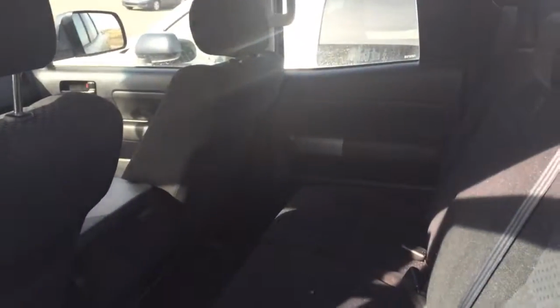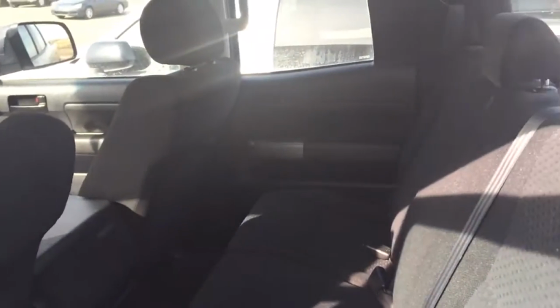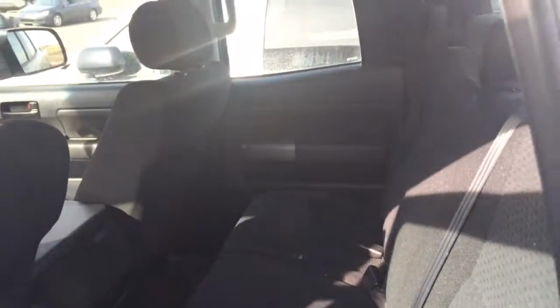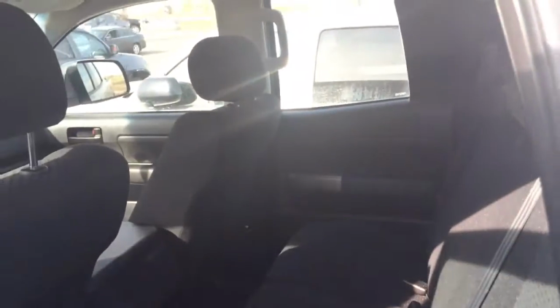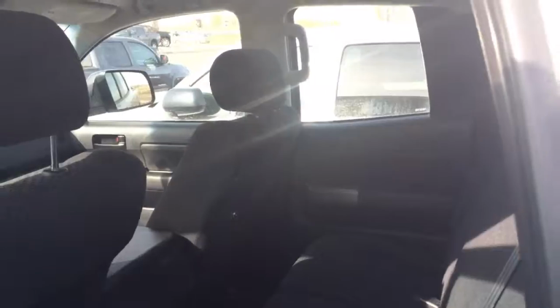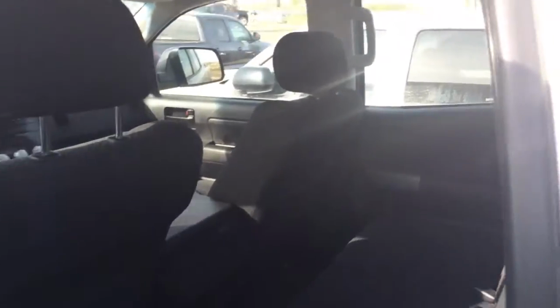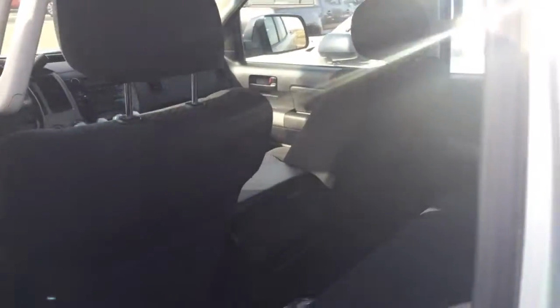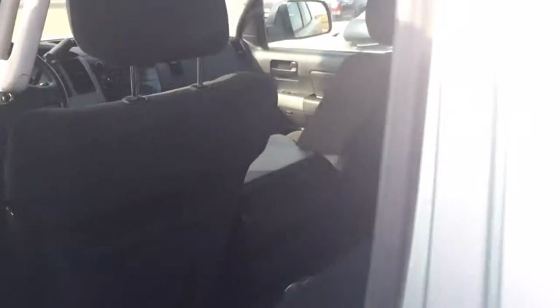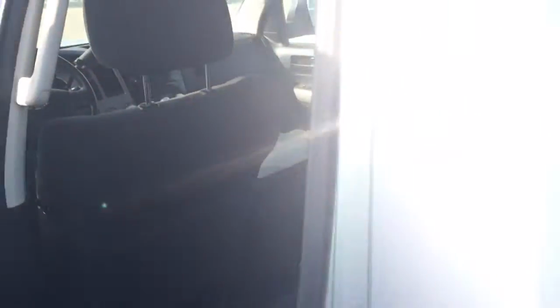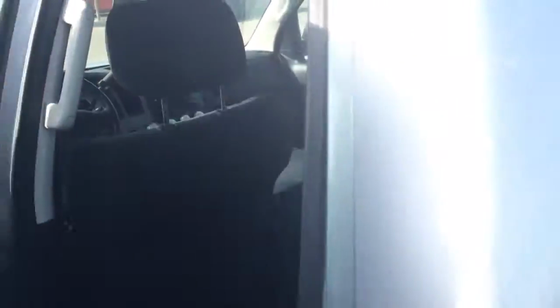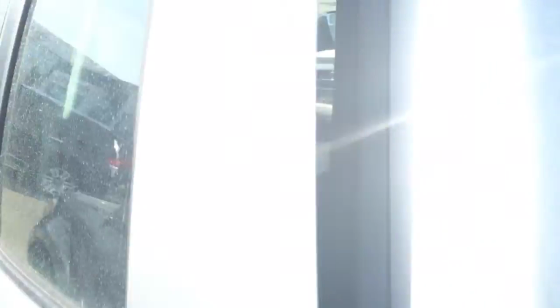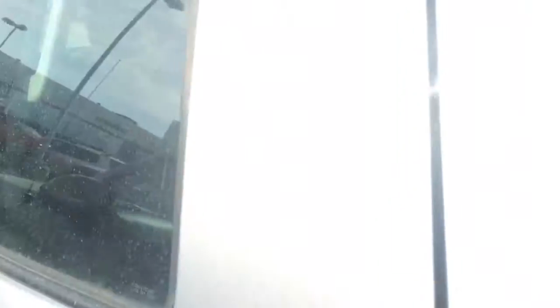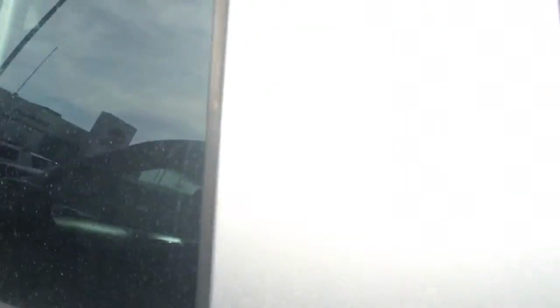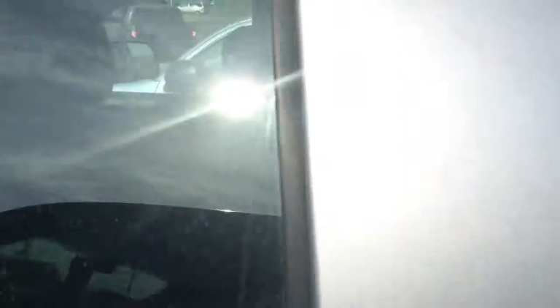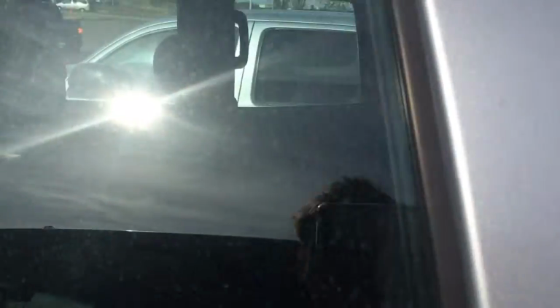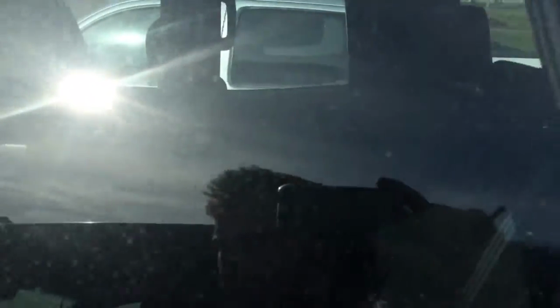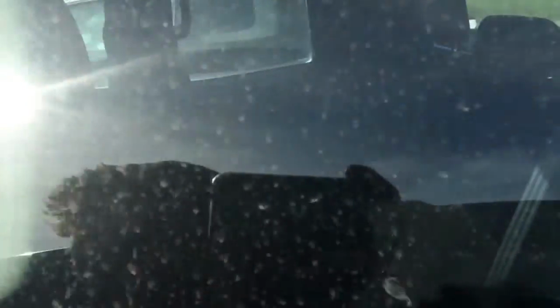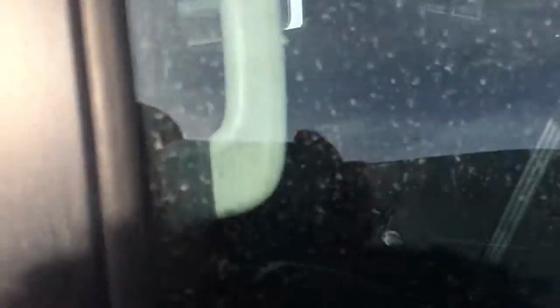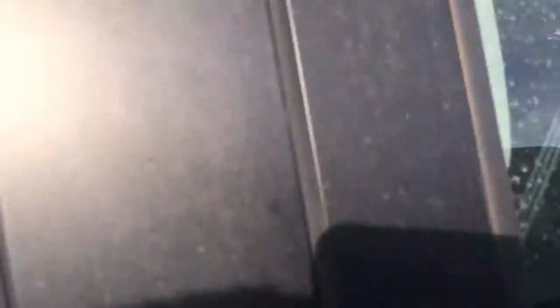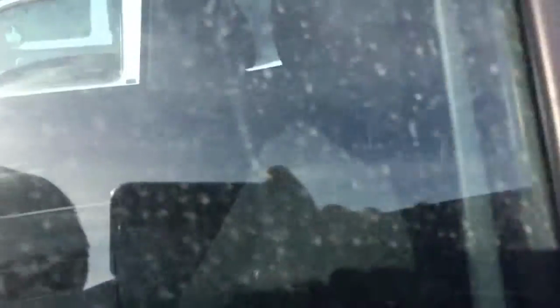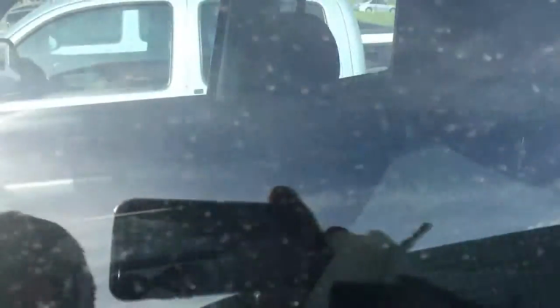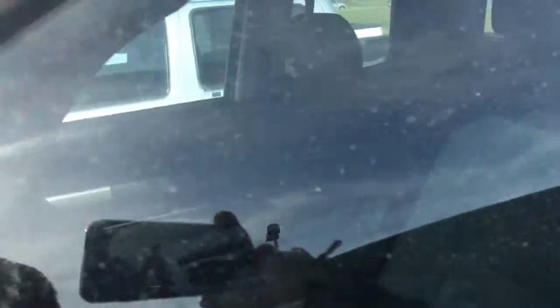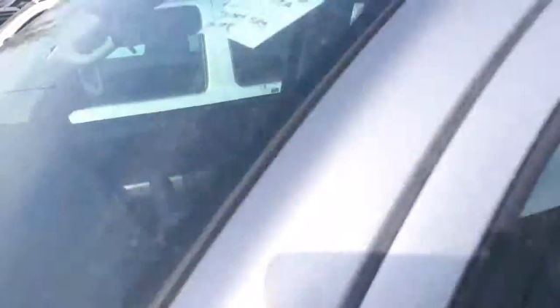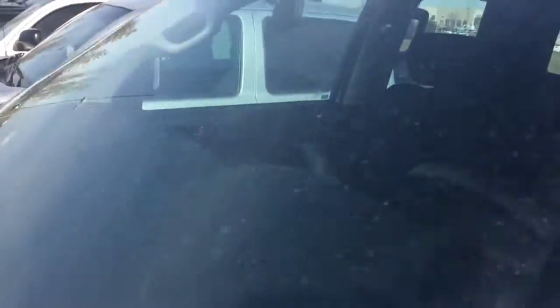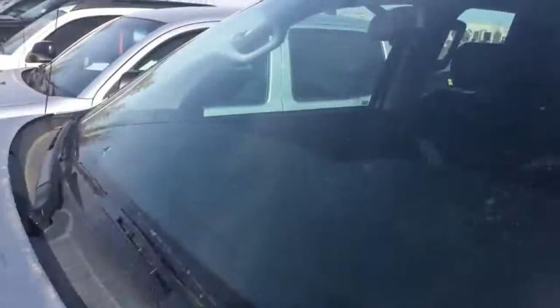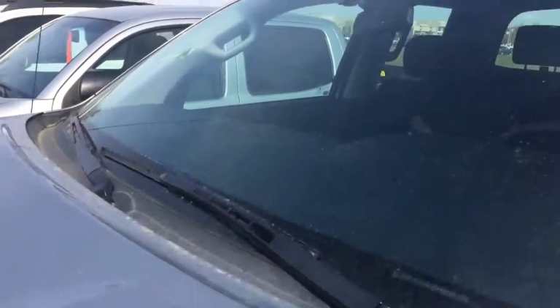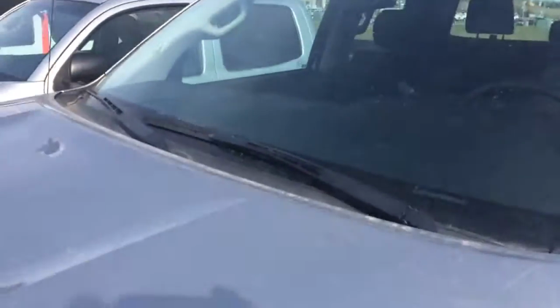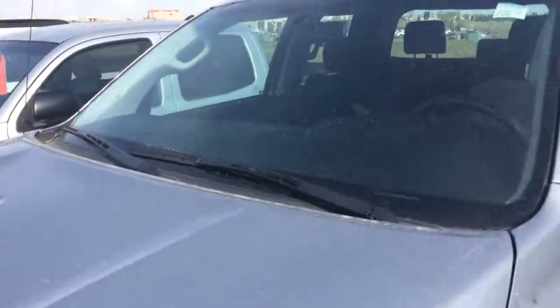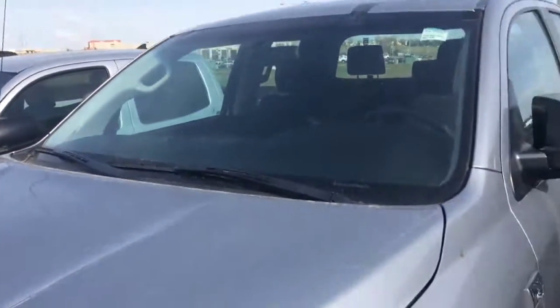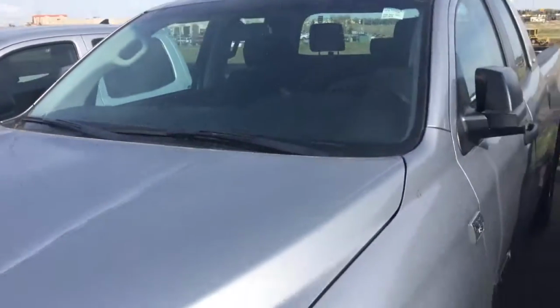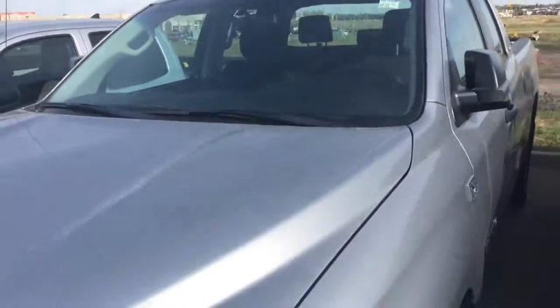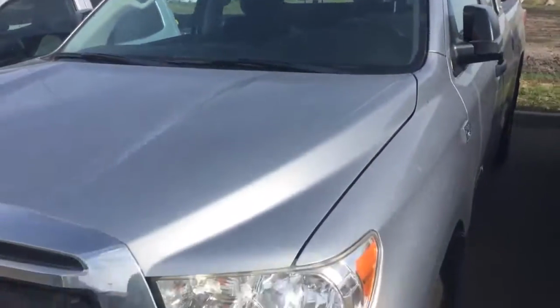Again we're looking at the SR5 Tundra here at Sheward Park Toyota — look forward to hearing from you.